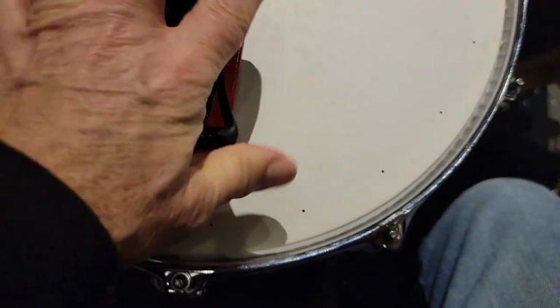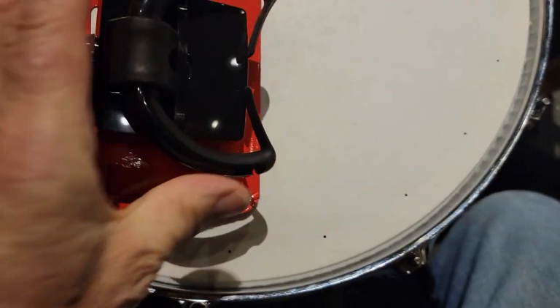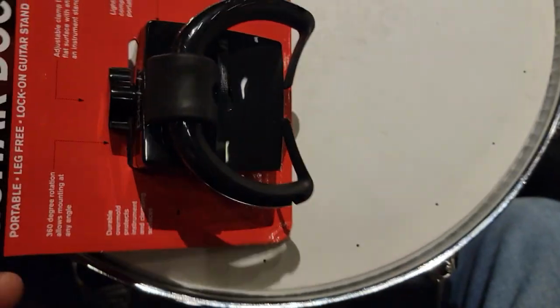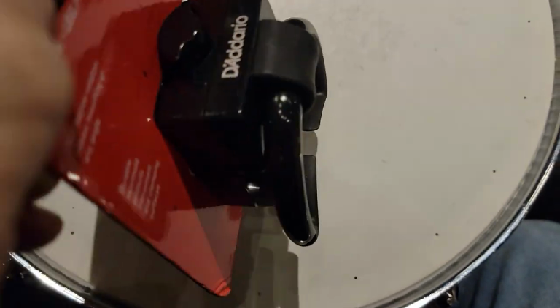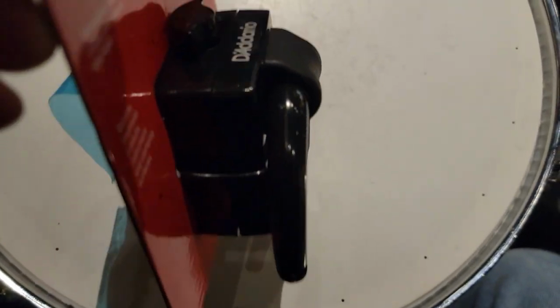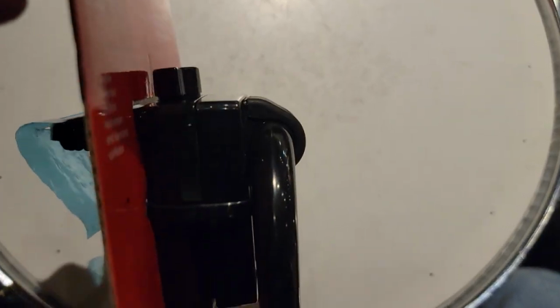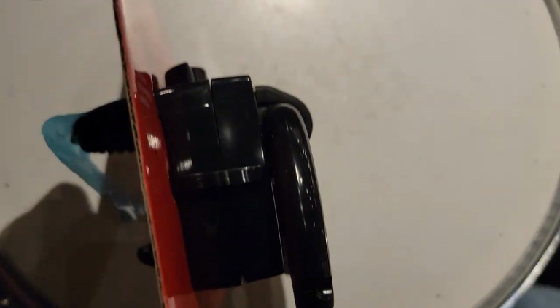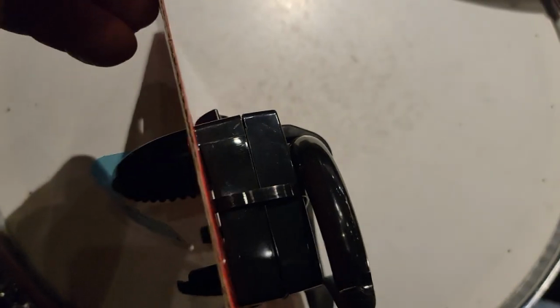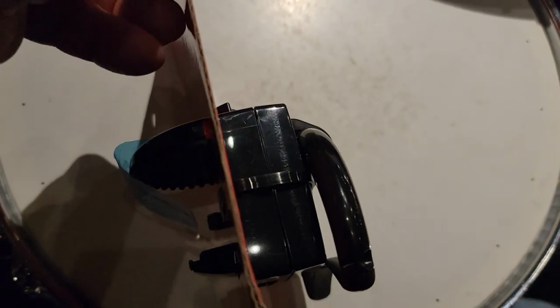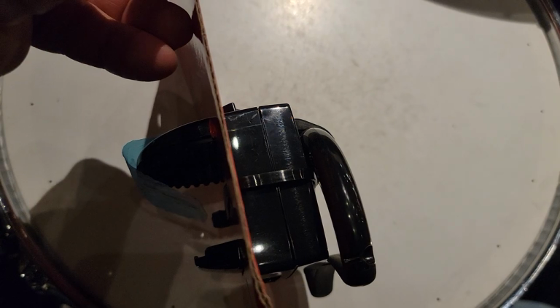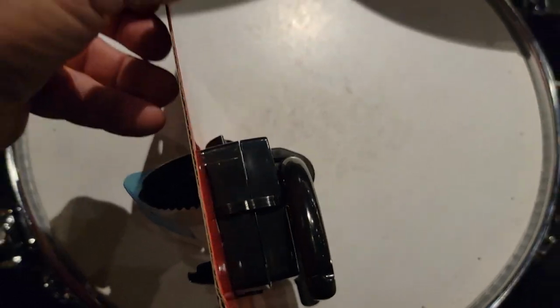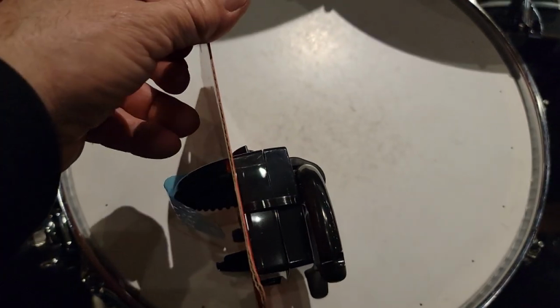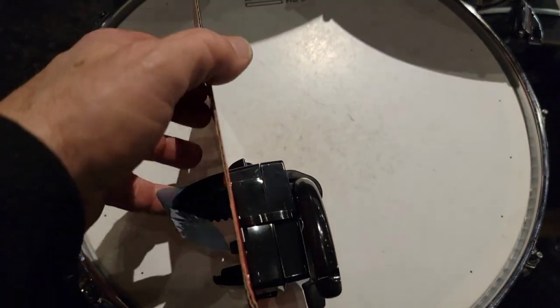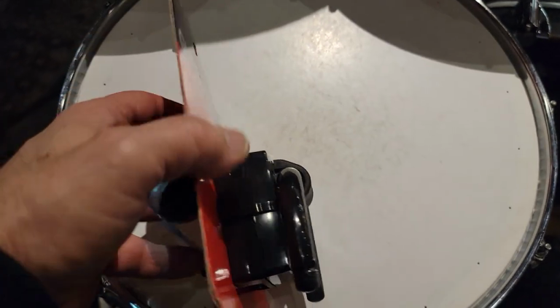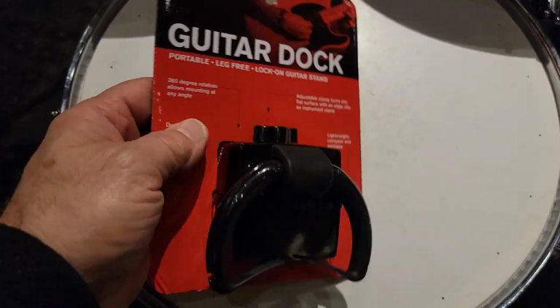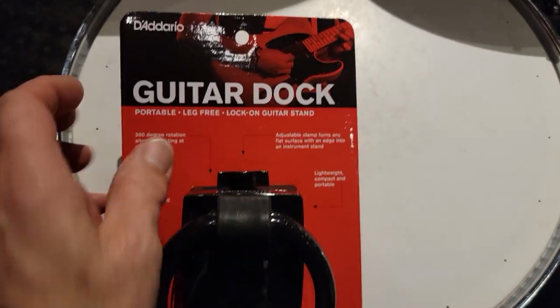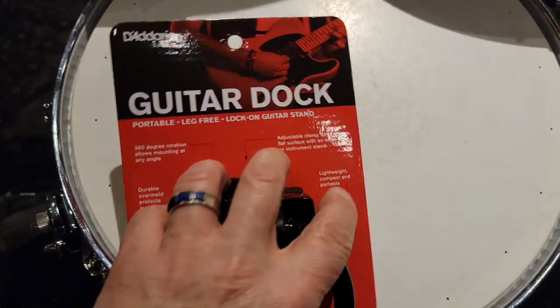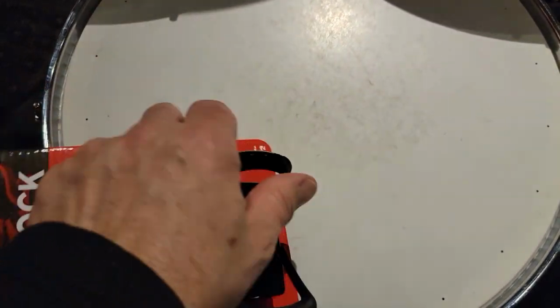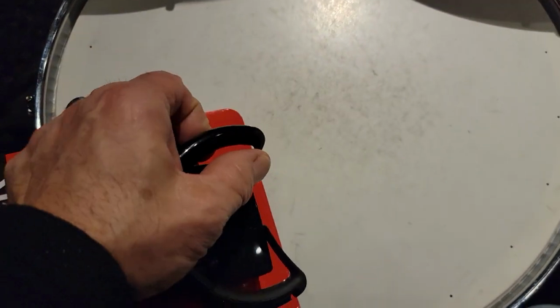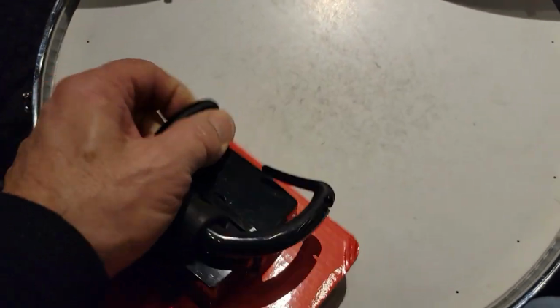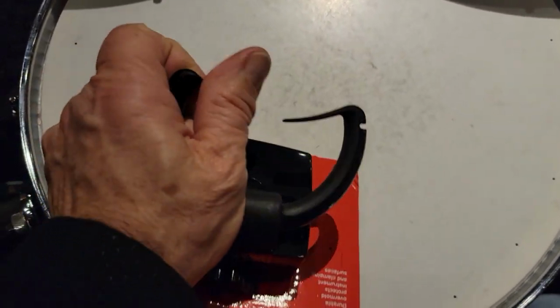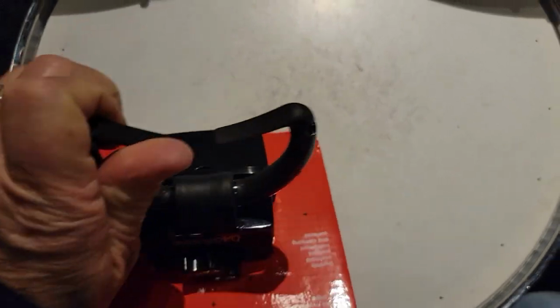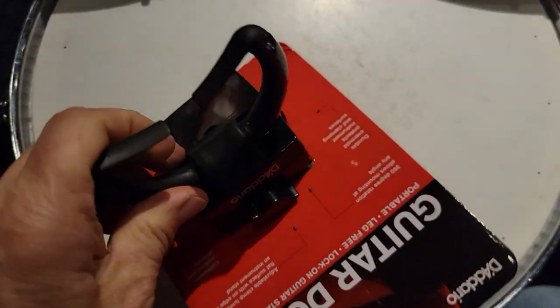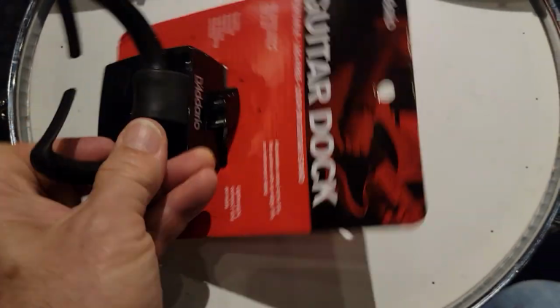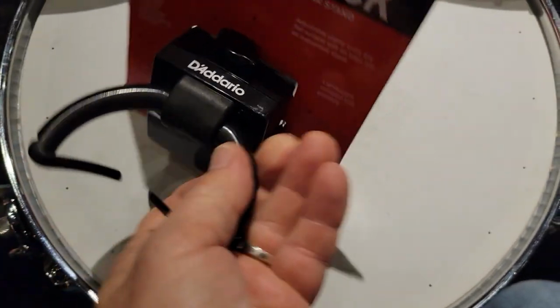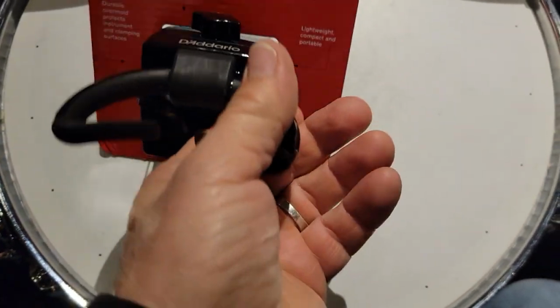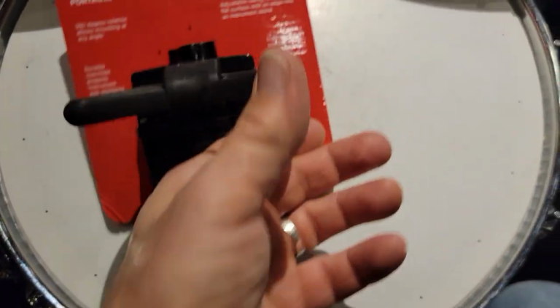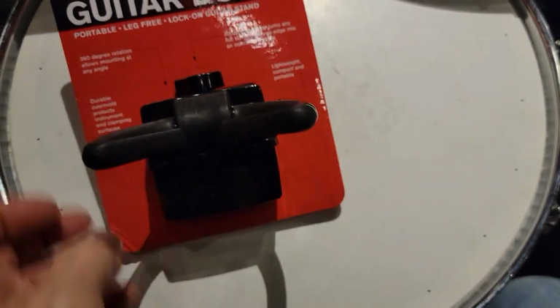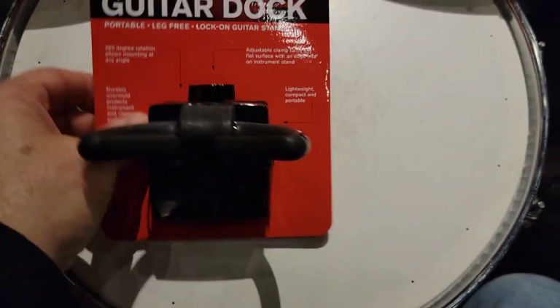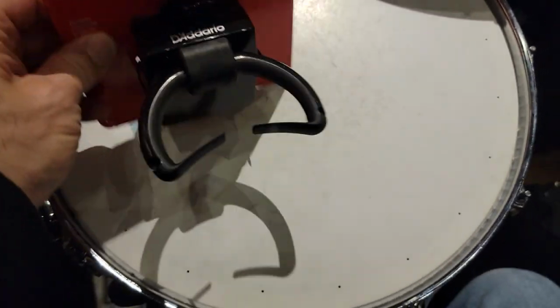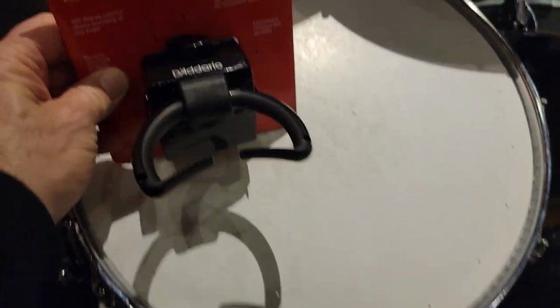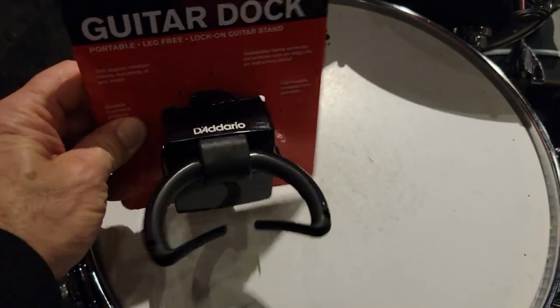I didn't try if this thing flips down — oh yeah it does! Look at that — it flips down out of the way like that, so easy to transport. And you just flip it up — there you go. Simple, right onto the edge of a table or whatever.